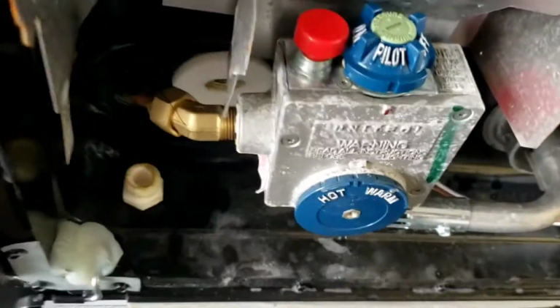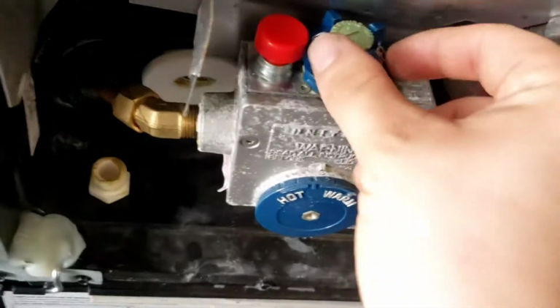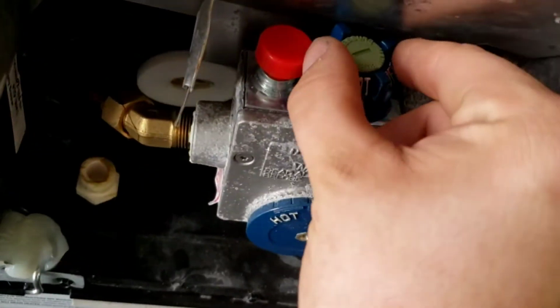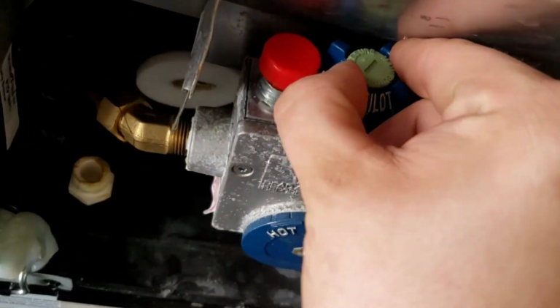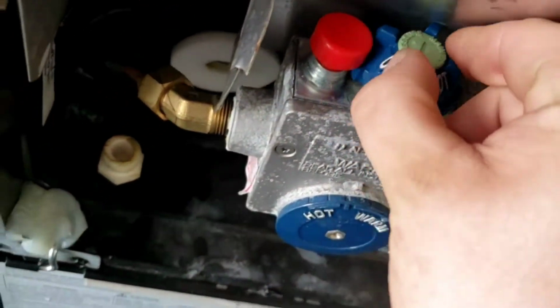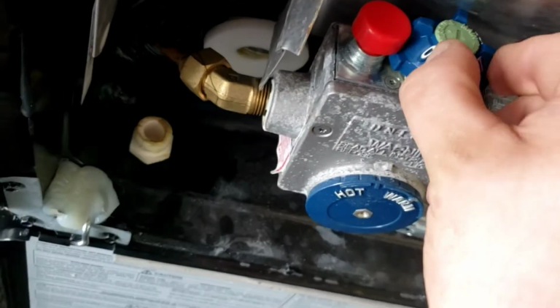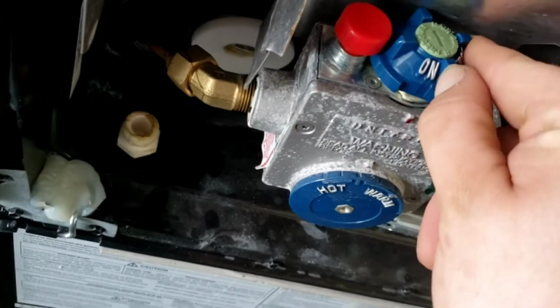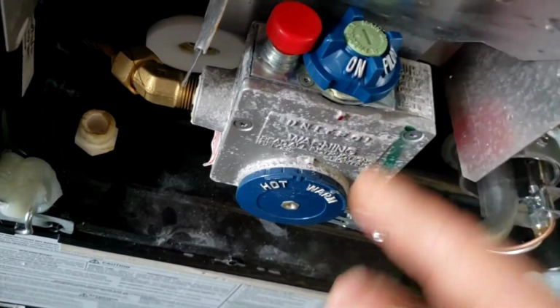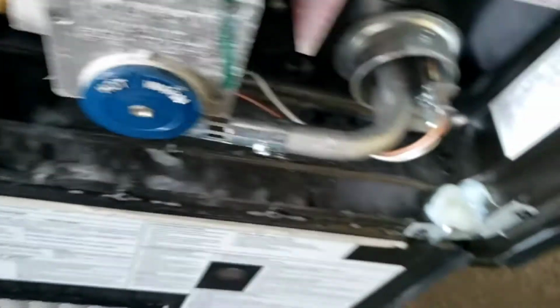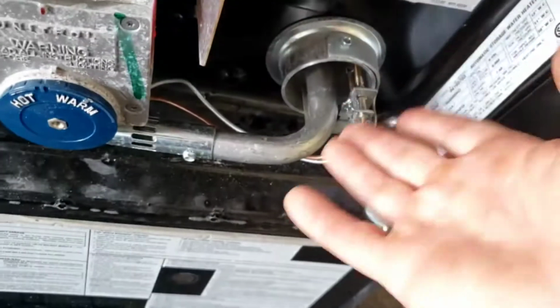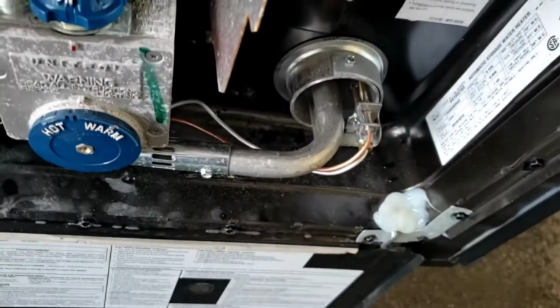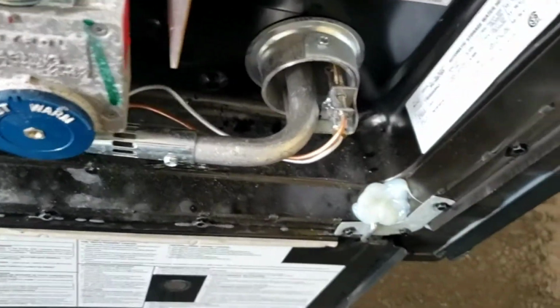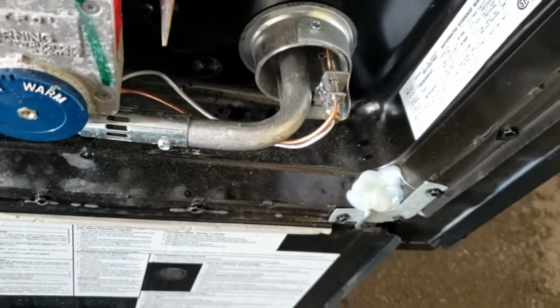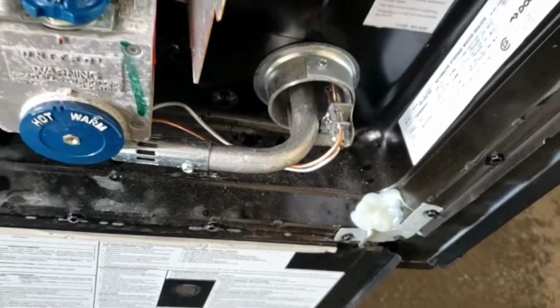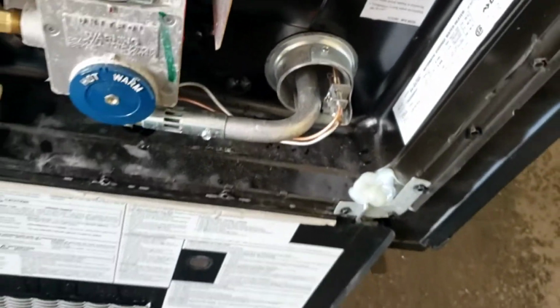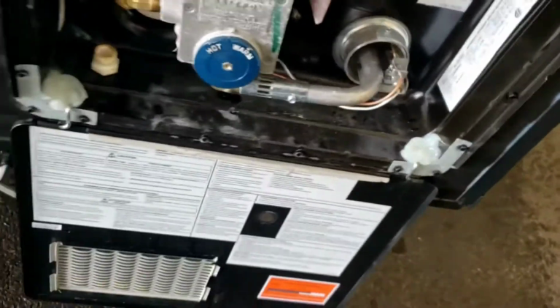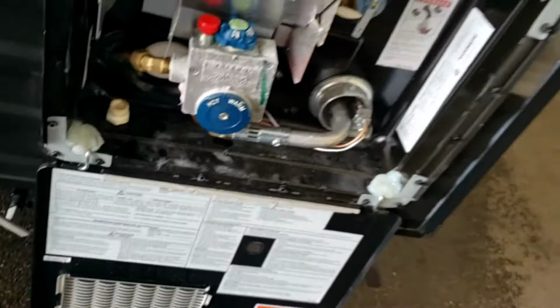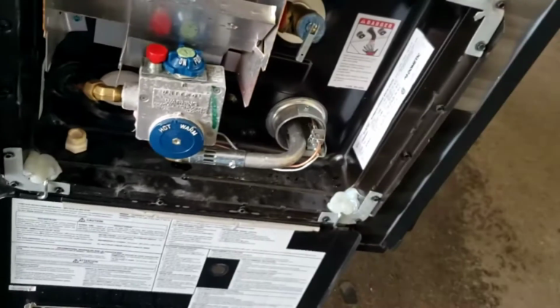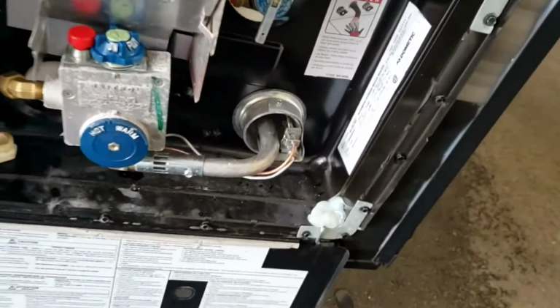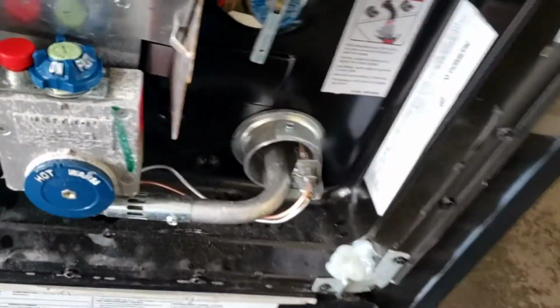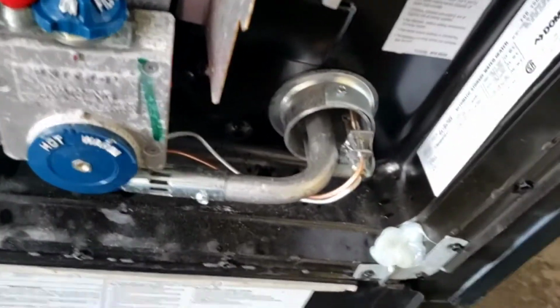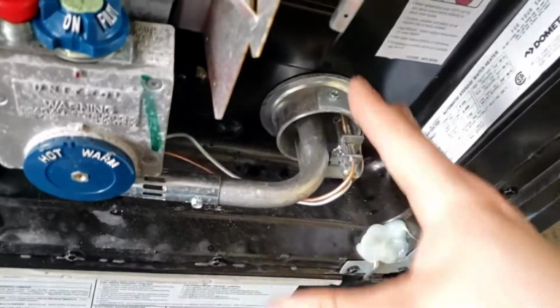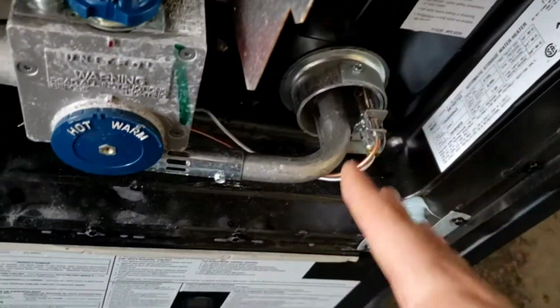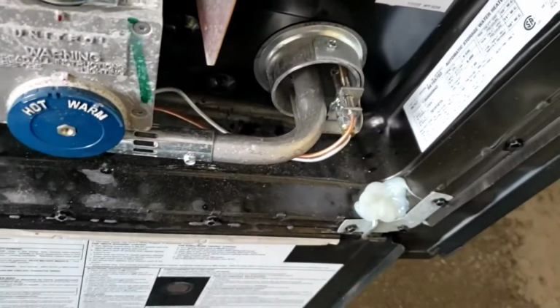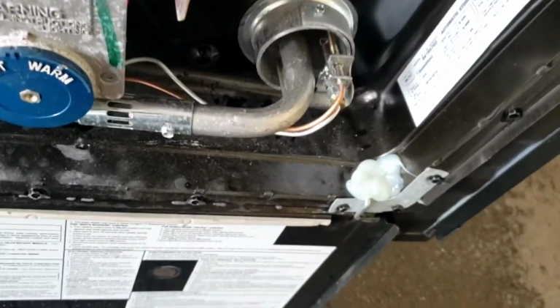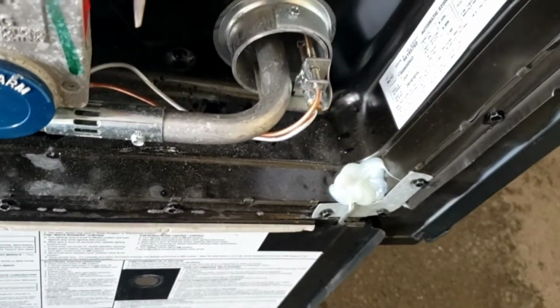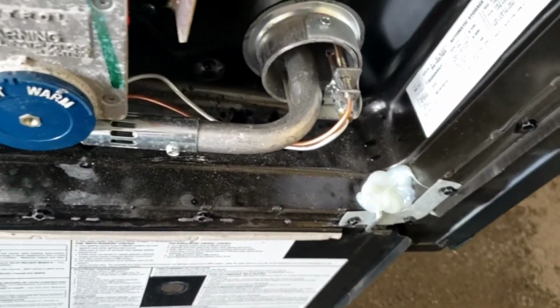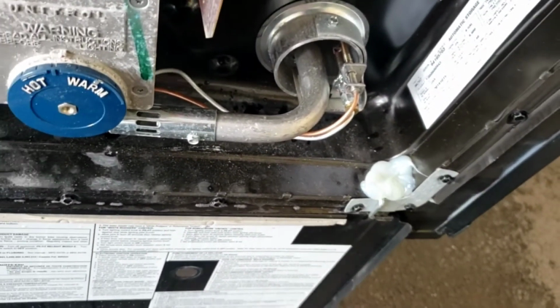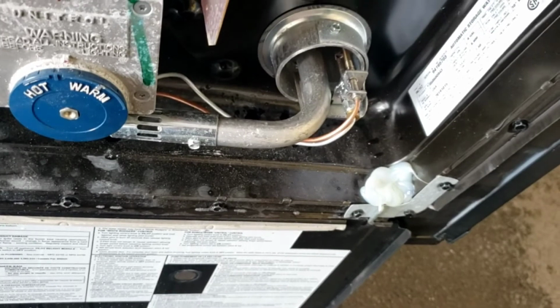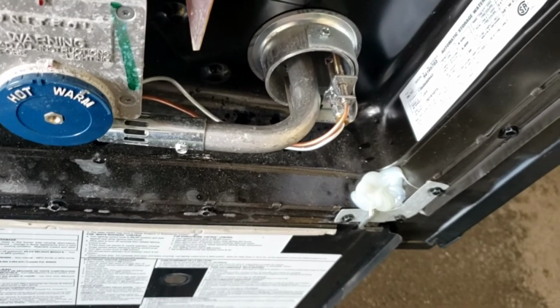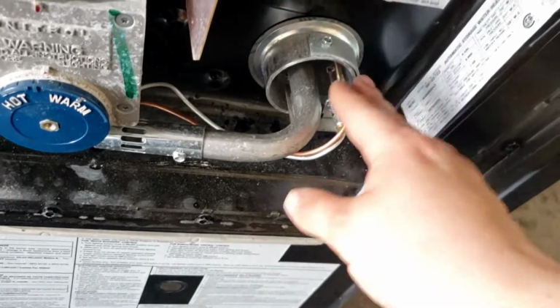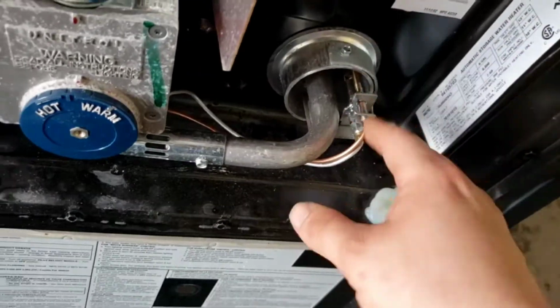Once the pilot is lit, all you do is turn this to on and then your burner will light. Then you'll be good to go. The burner will cycle on and off to help keep it at a set temperature, but the pilot will stay lit.